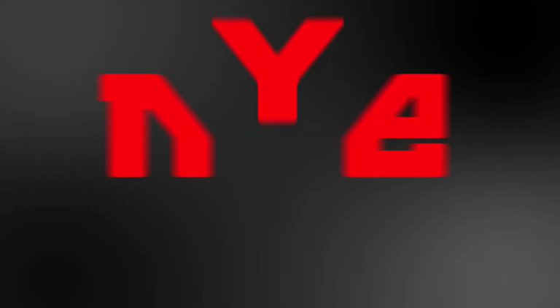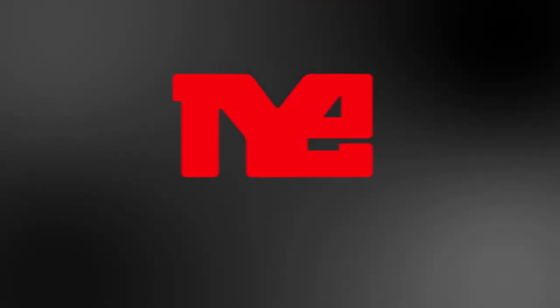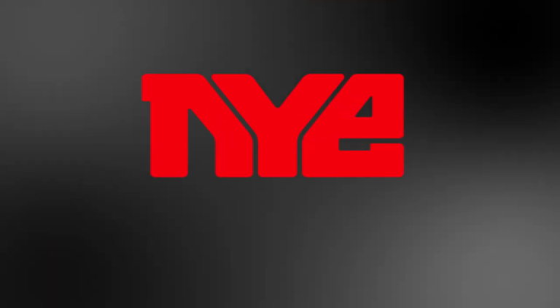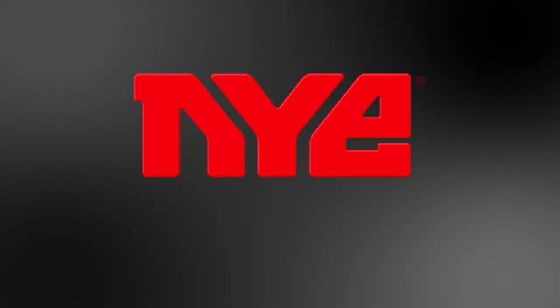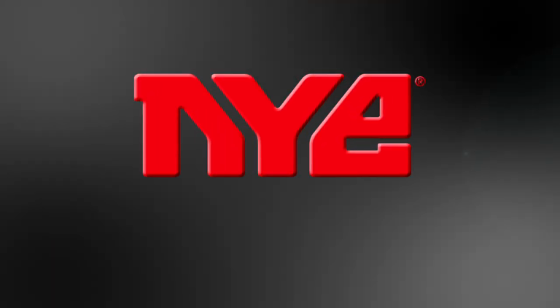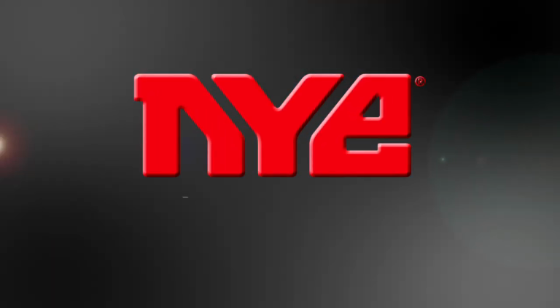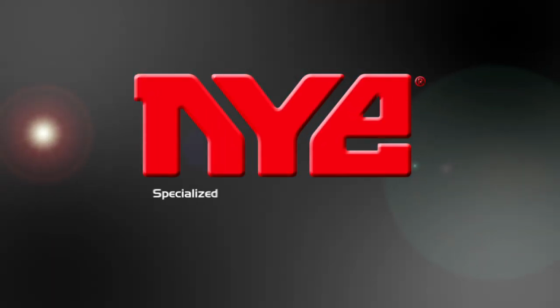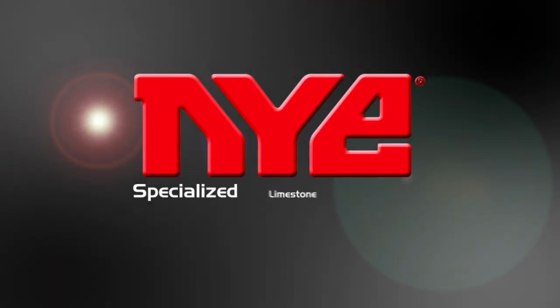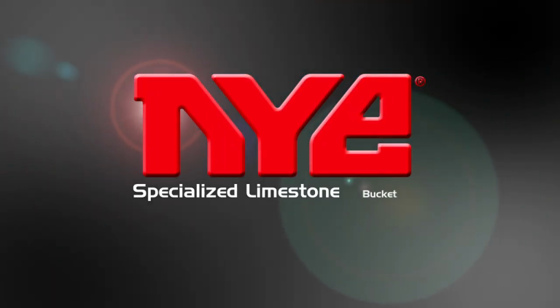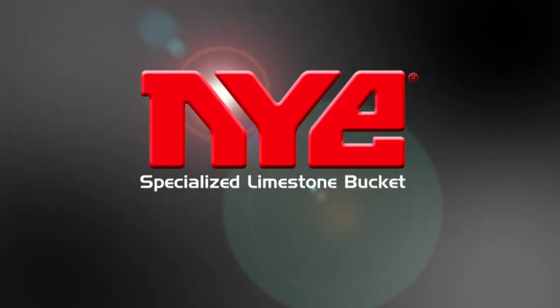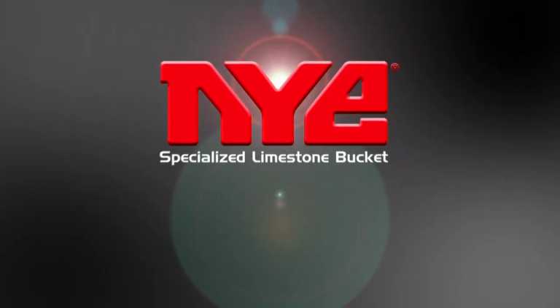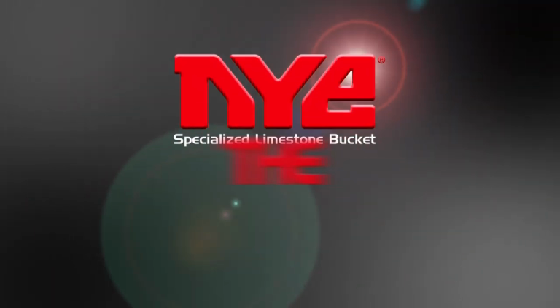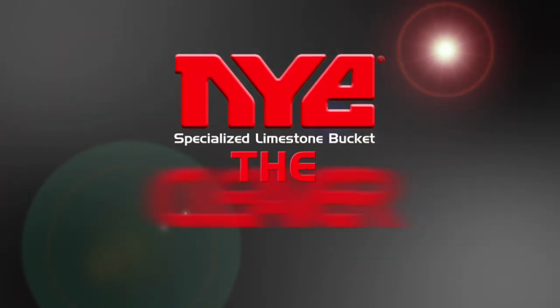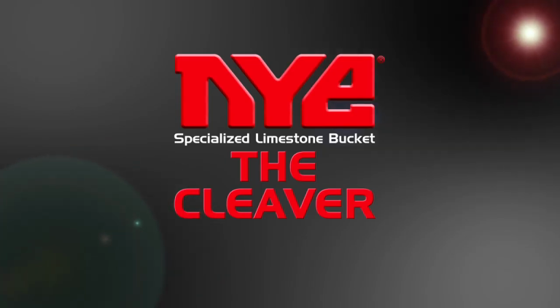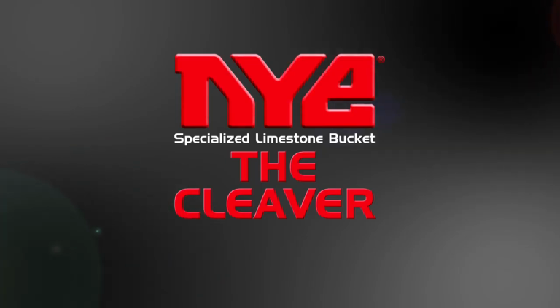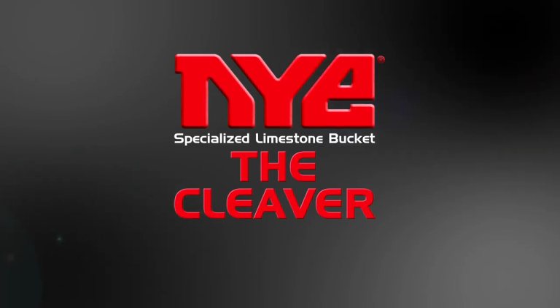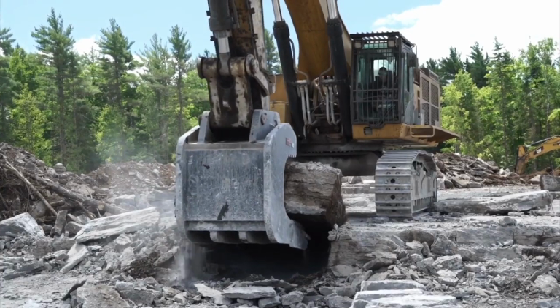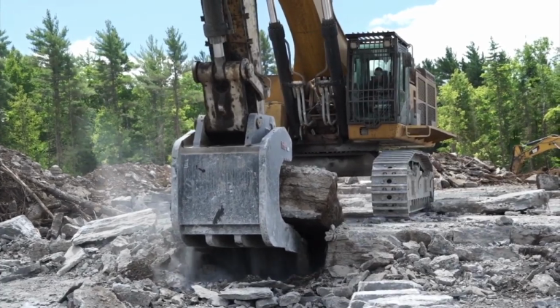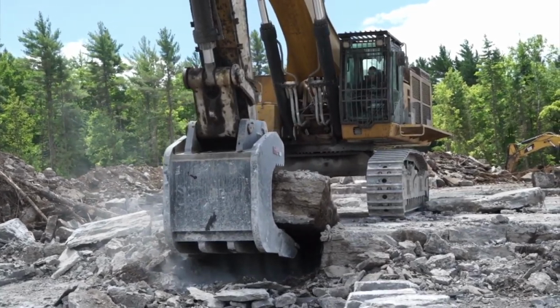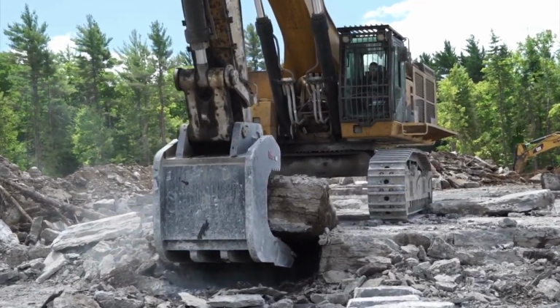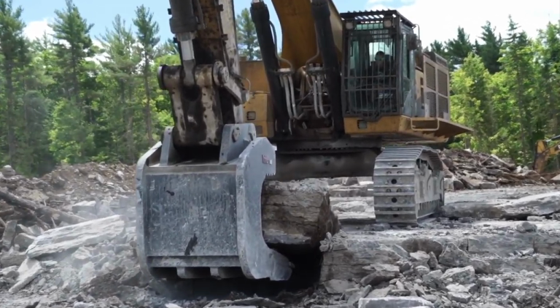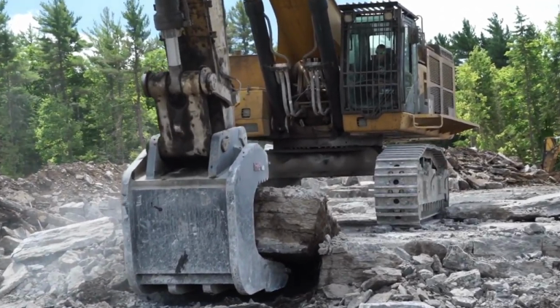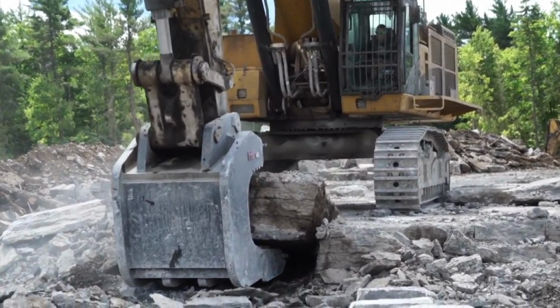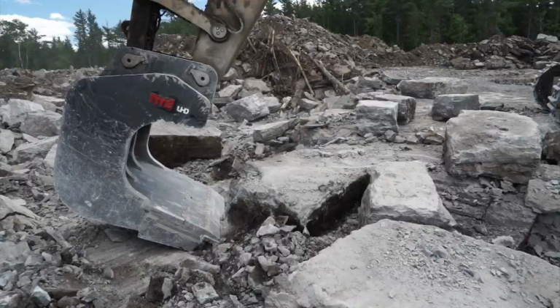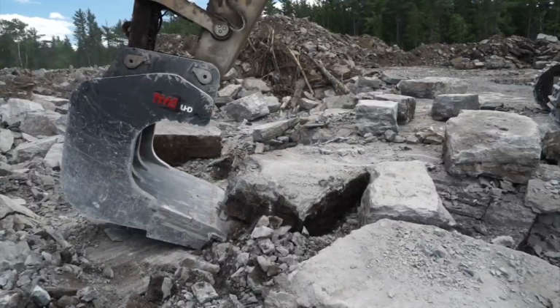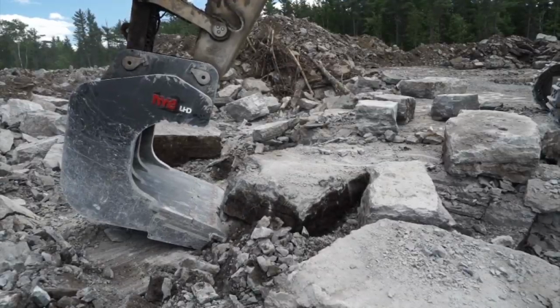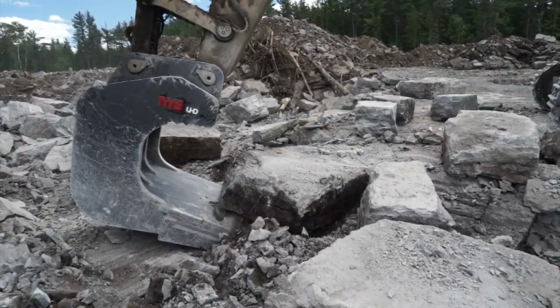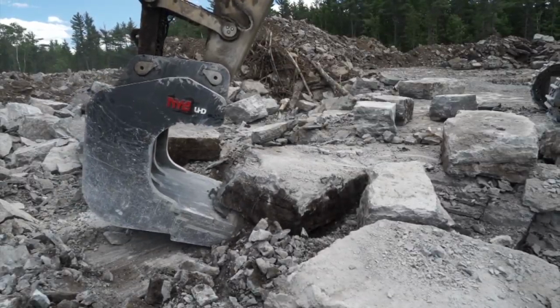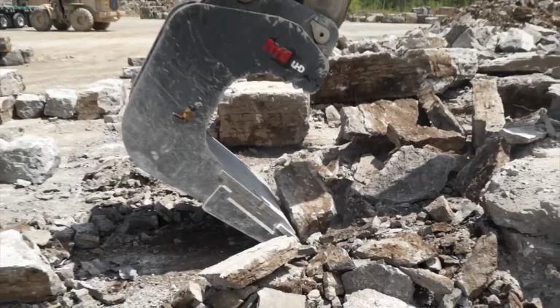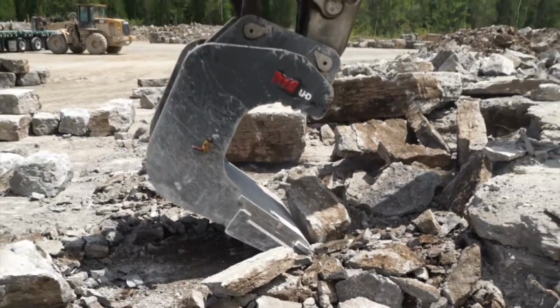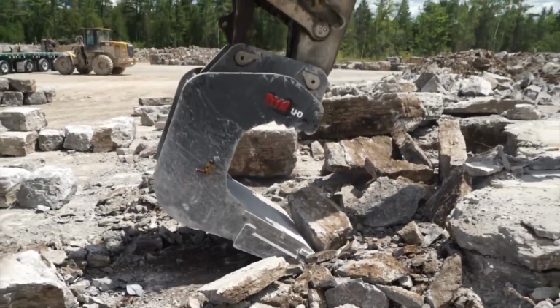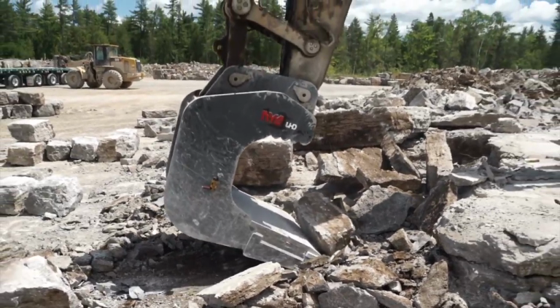Introducing Nye's new specialized limestone bucket, the Cleaver. Unique, cutting edge, innovative, super heavy duty. There's no bucket like it.